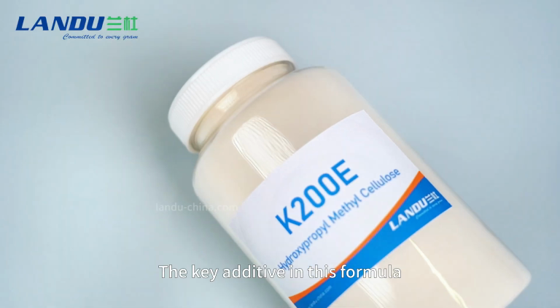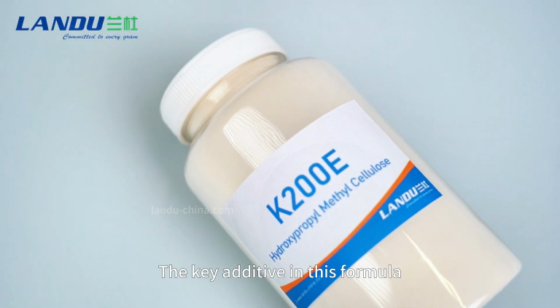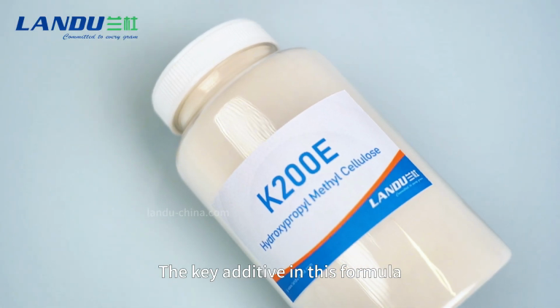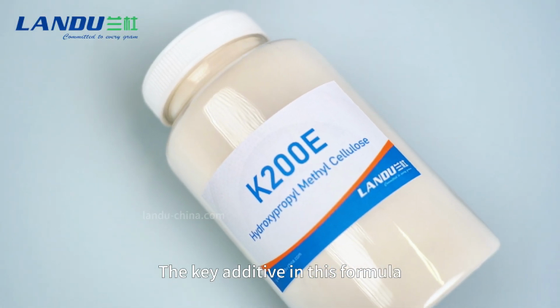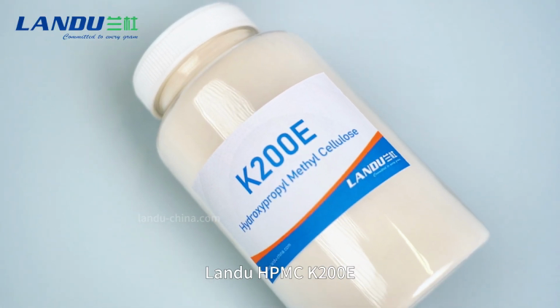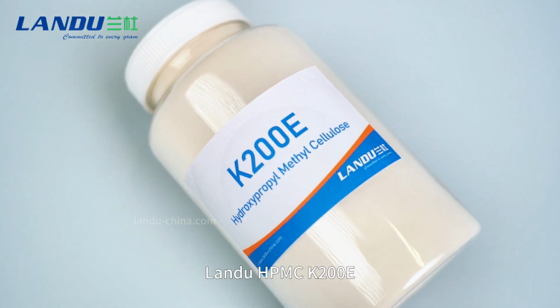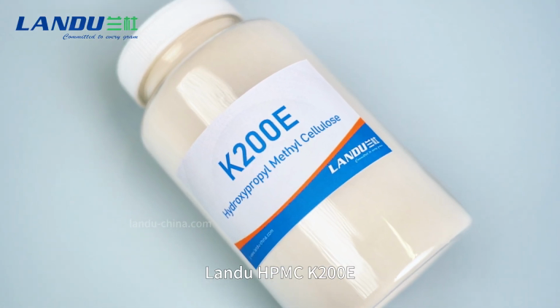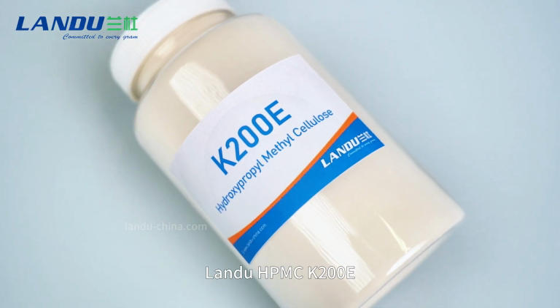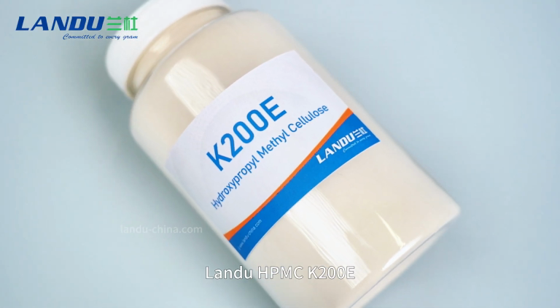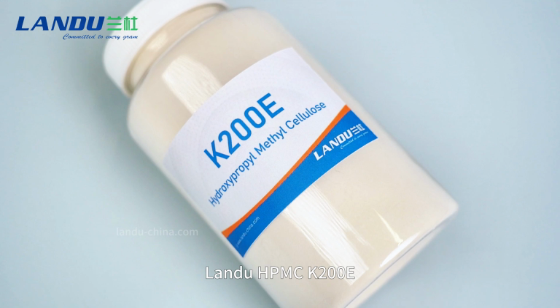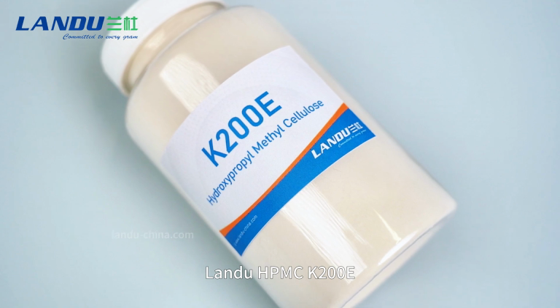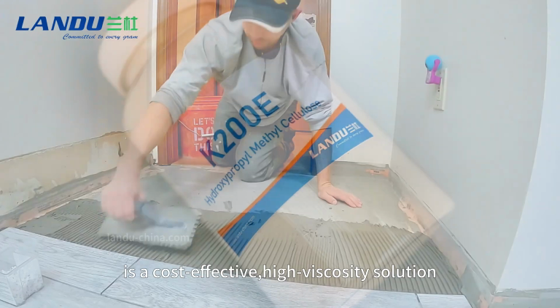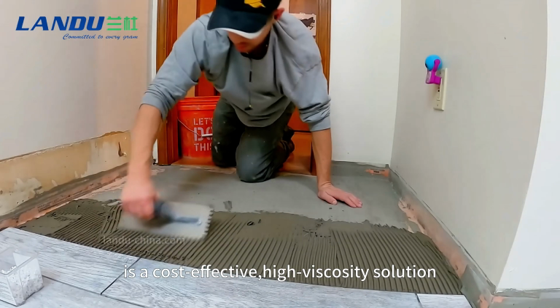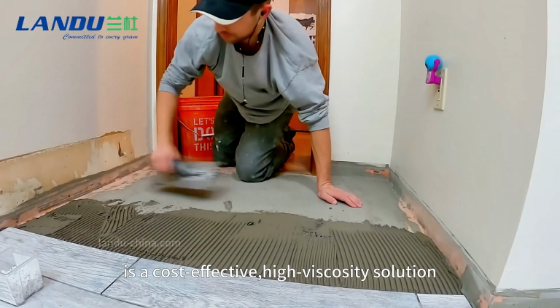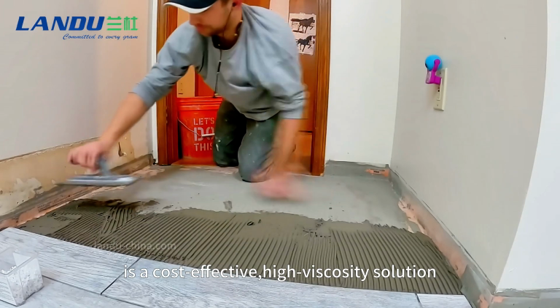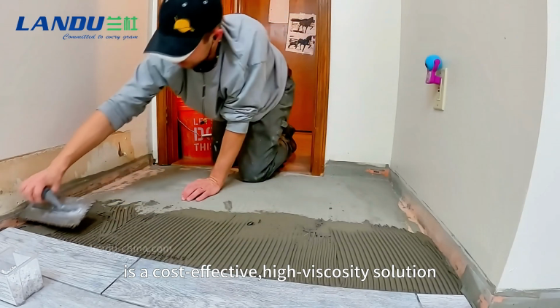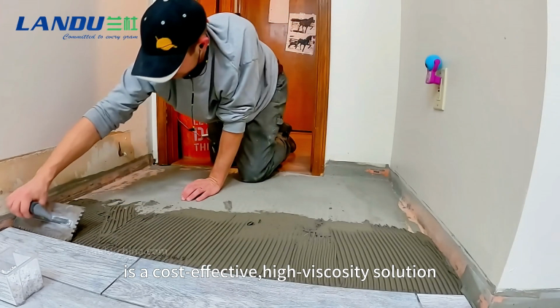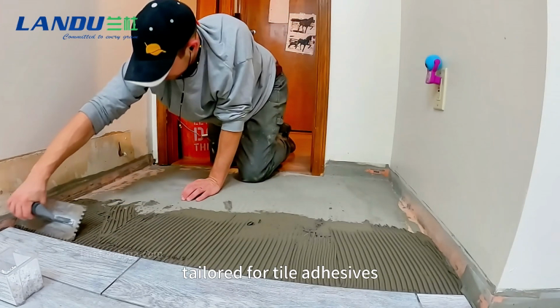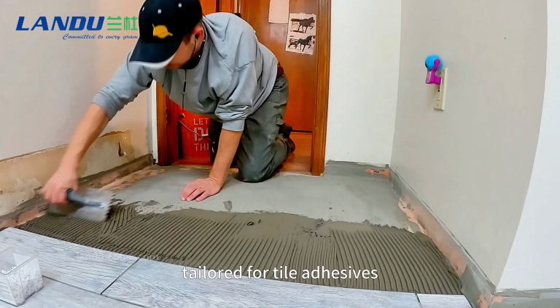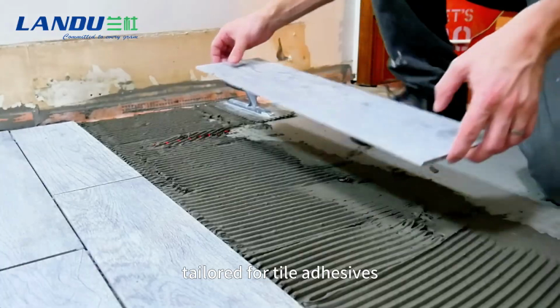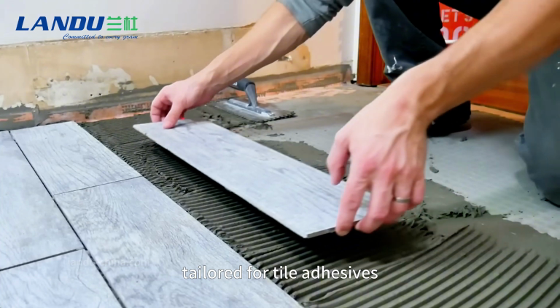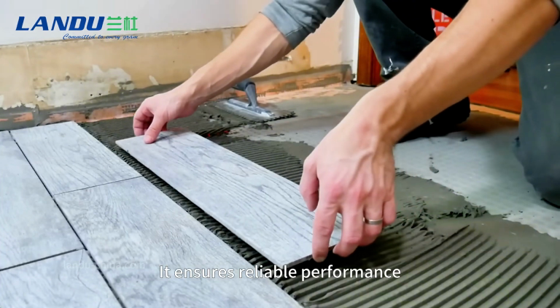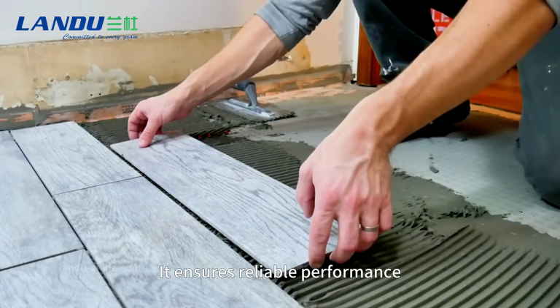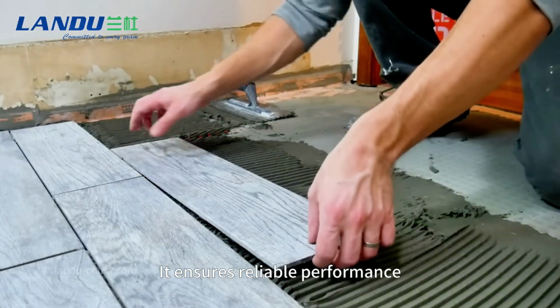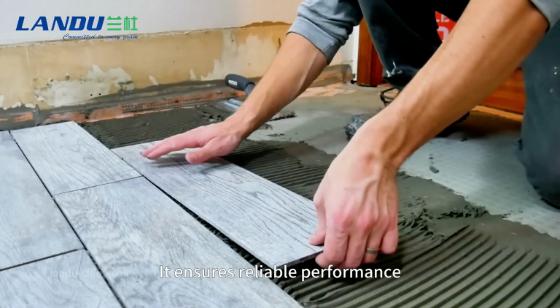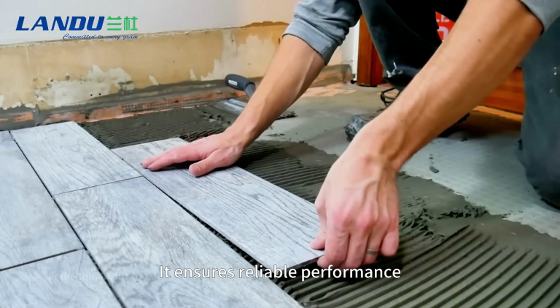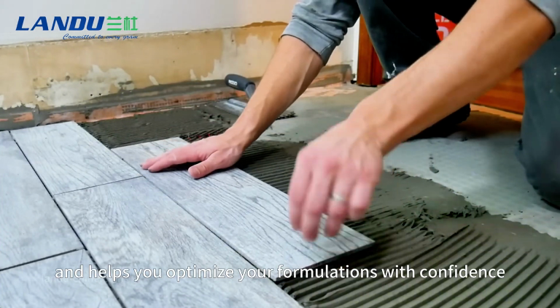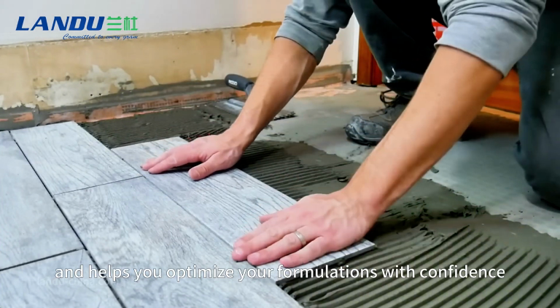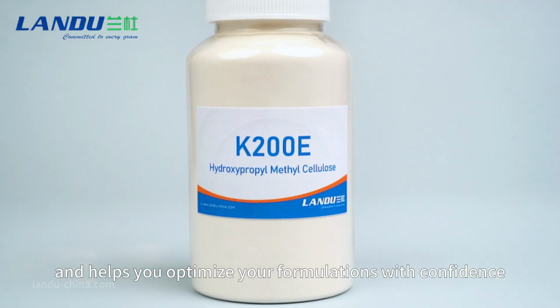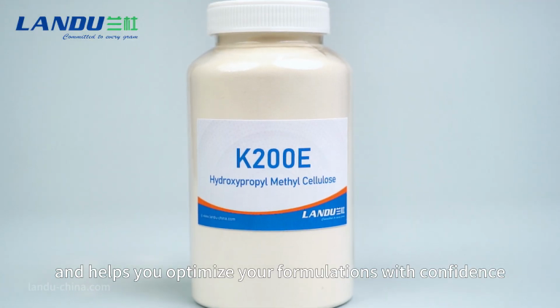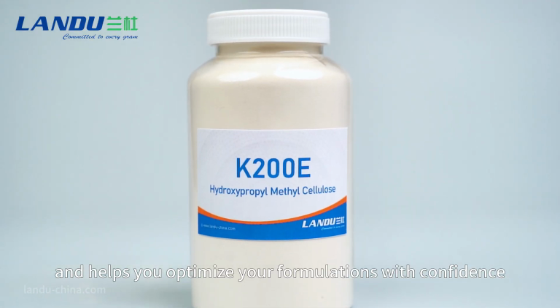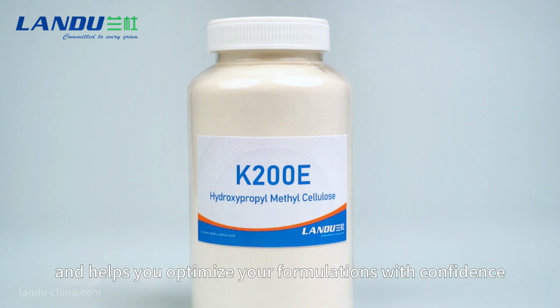The key additive in this formula, Landu HPMC K200E, is a cost-effective, high-viscosity solution tailored for tile adhesives. It ensures reliable performance and helps you optimize your formulations with confidence.